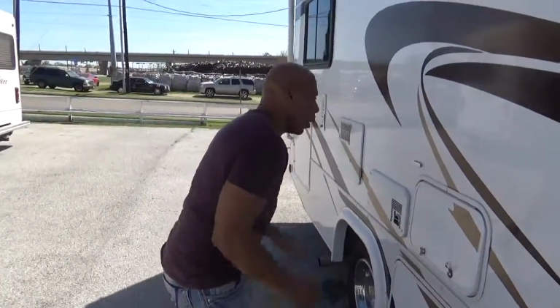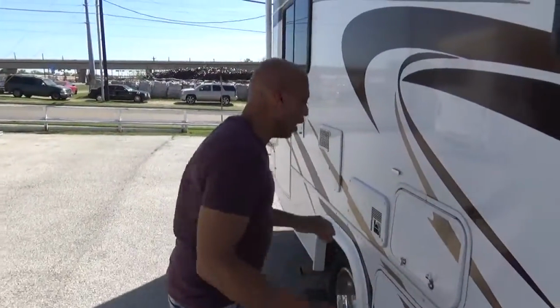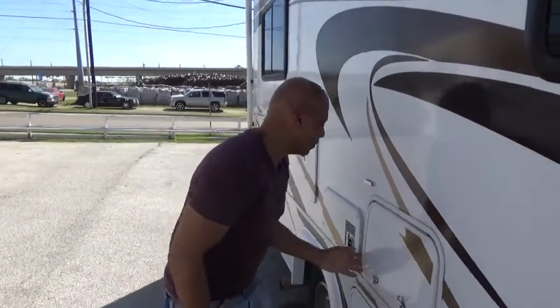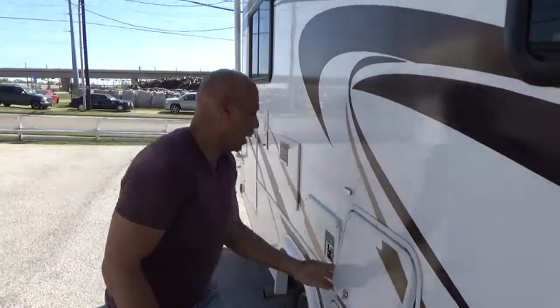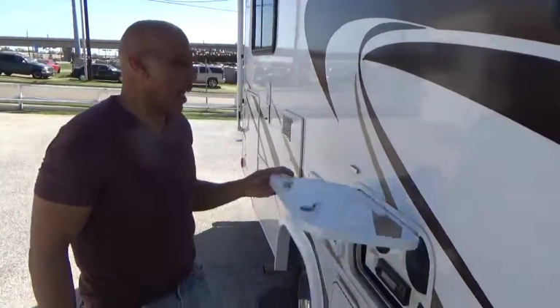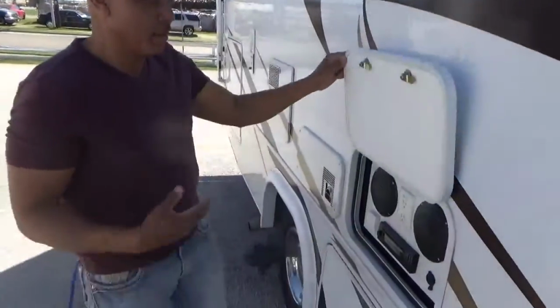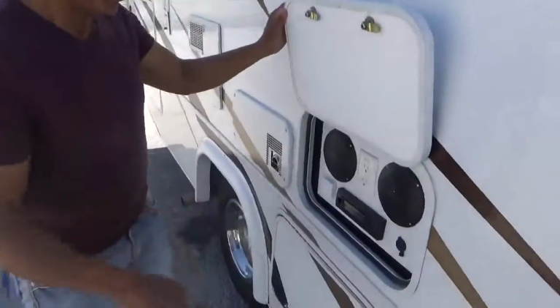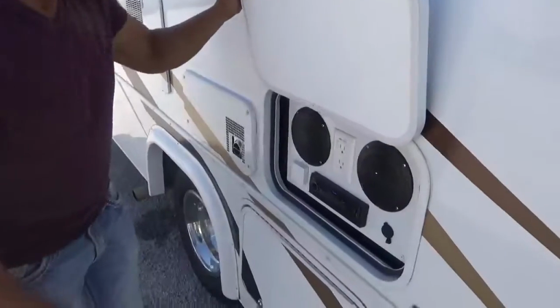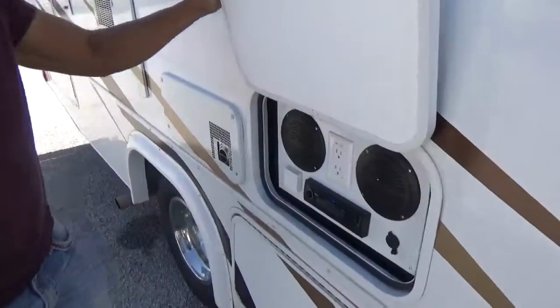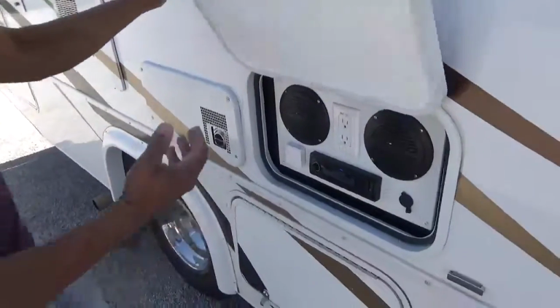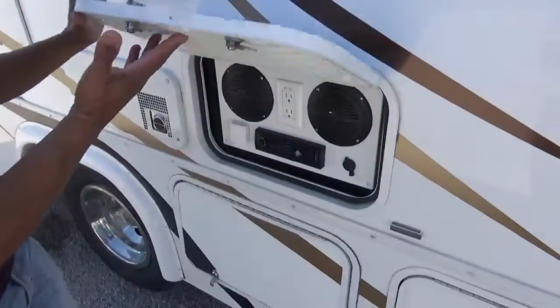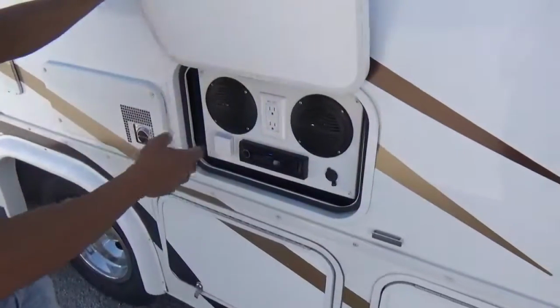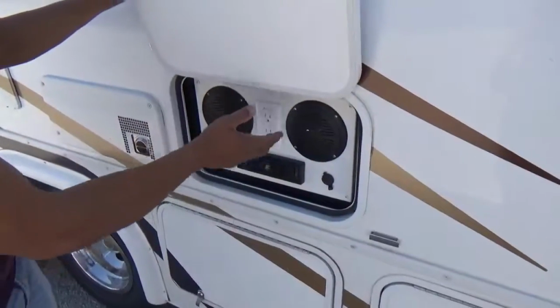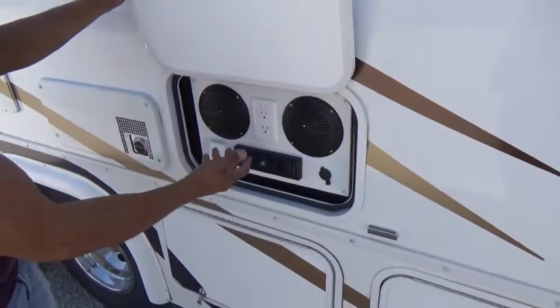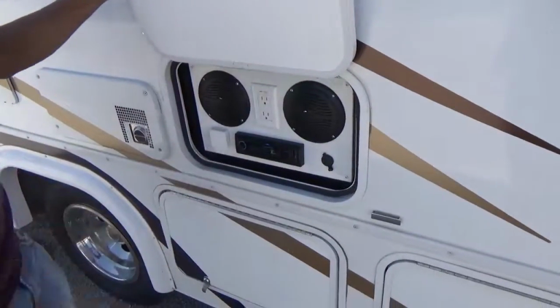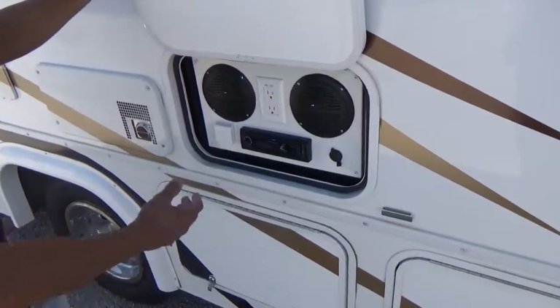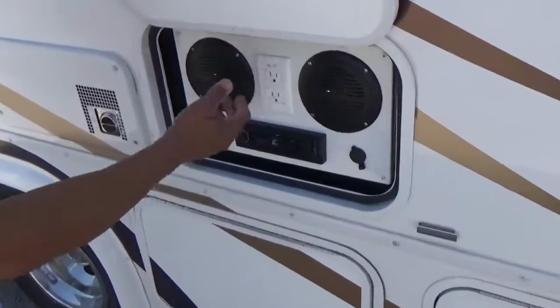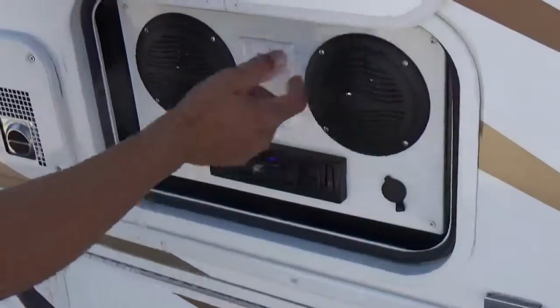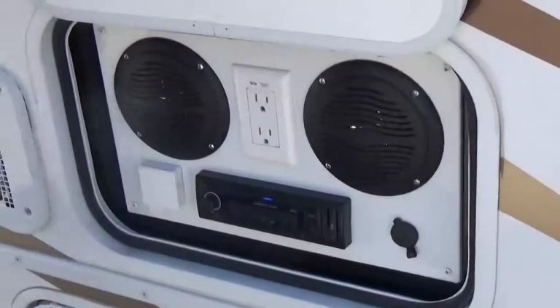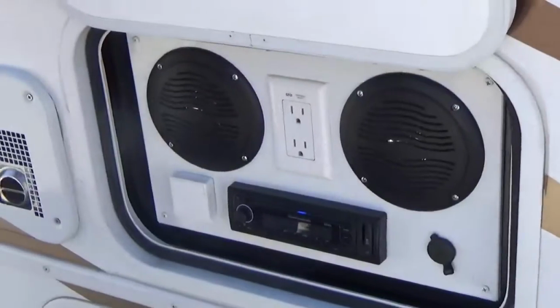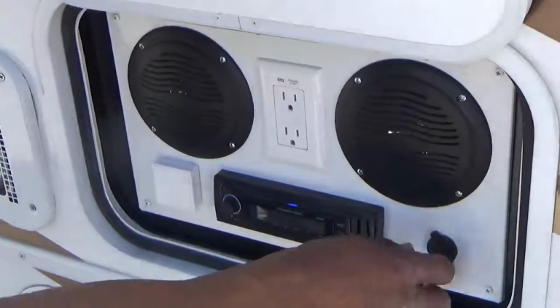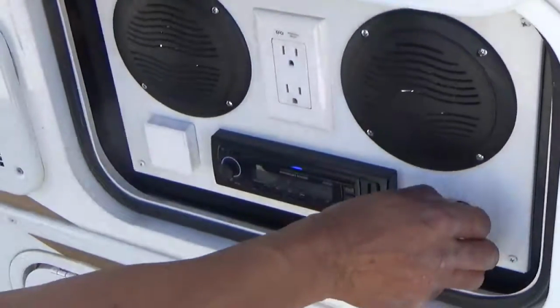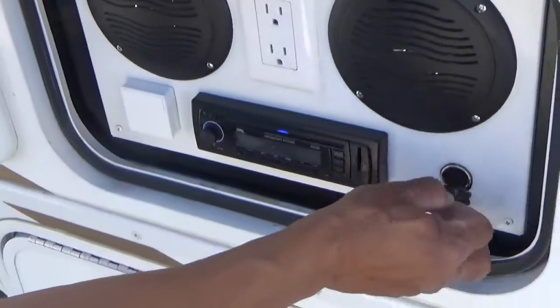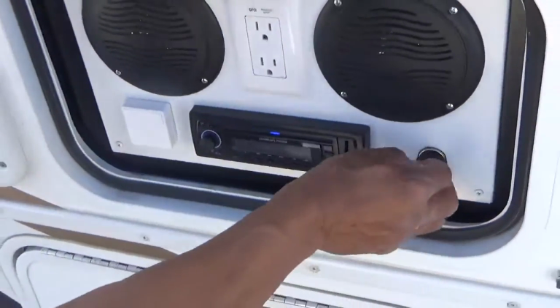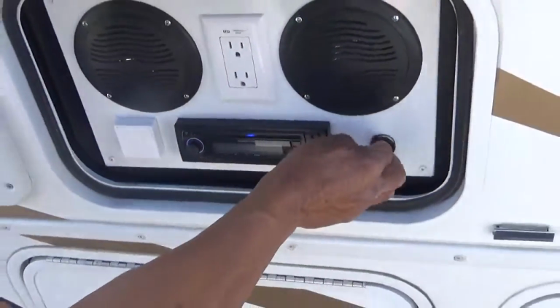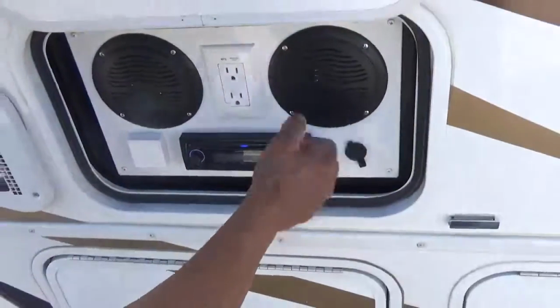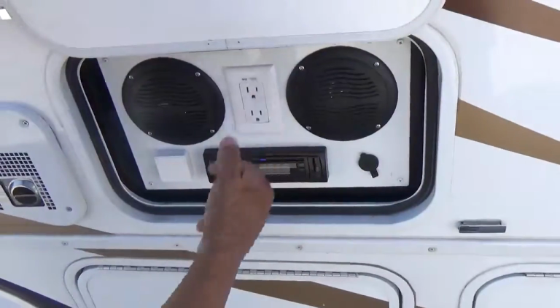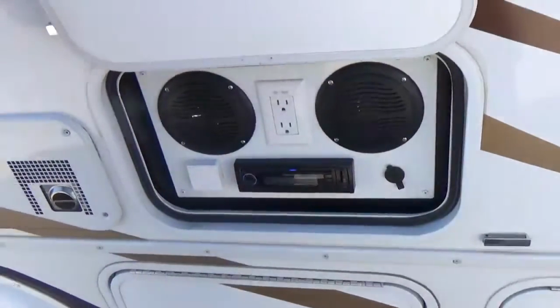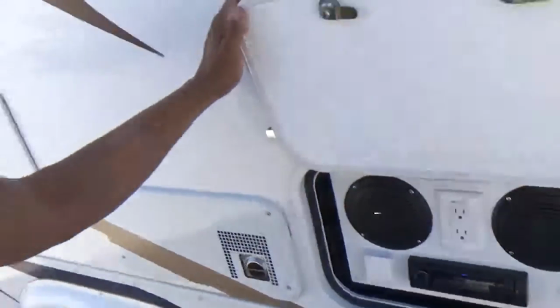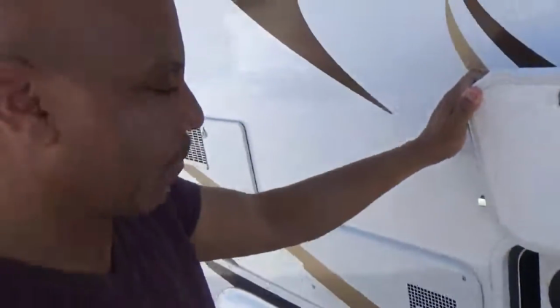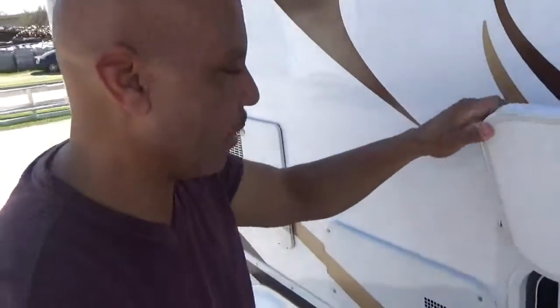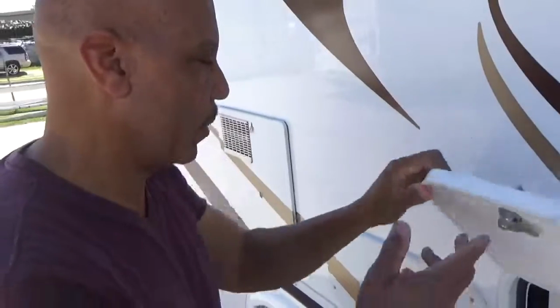On the awning side, inside of this compartment, you've got a CD player with a radio, speakers, and a 12-volt outlet where you can plug in a cell phone or plug into electricity.